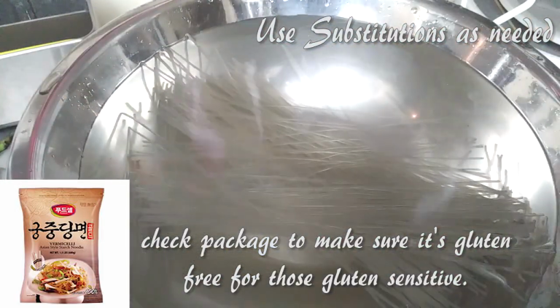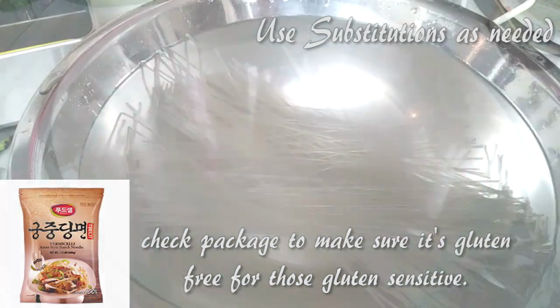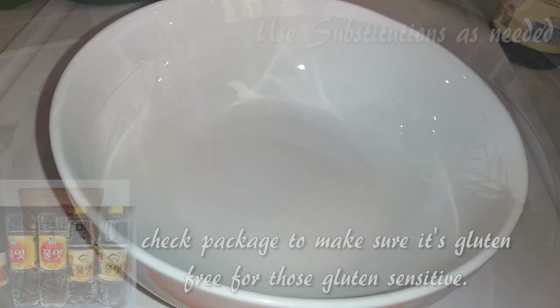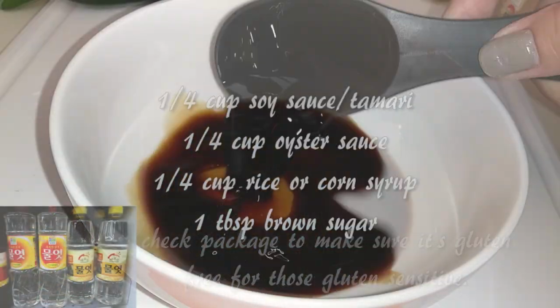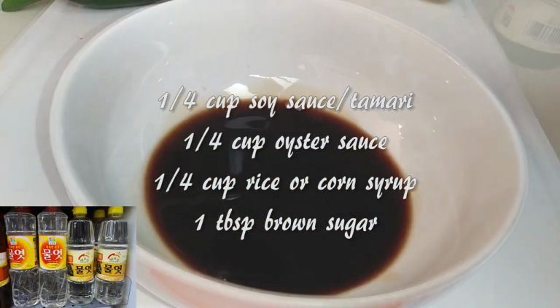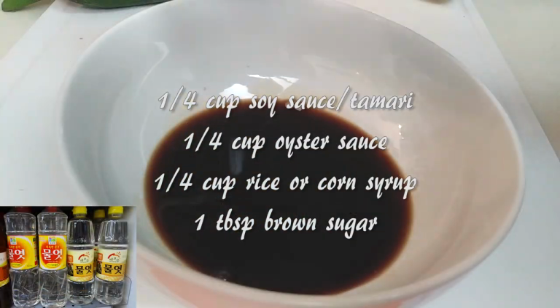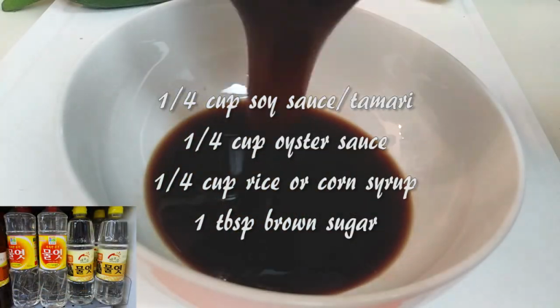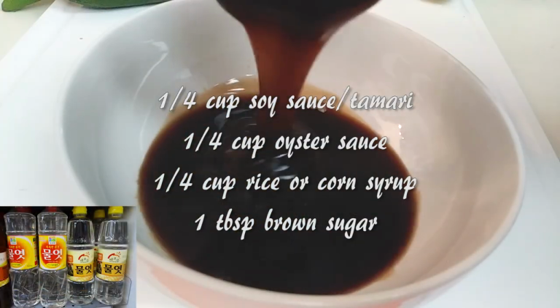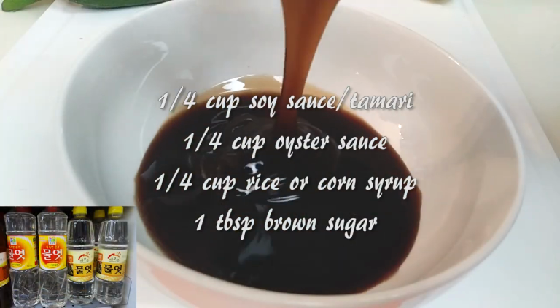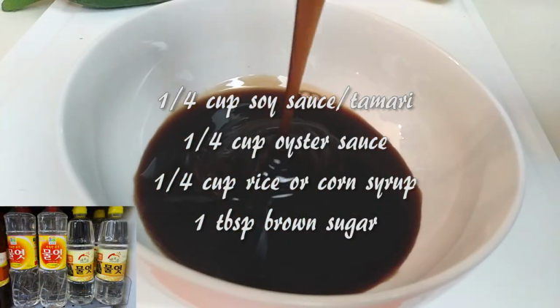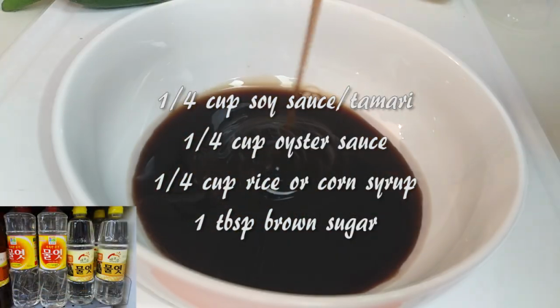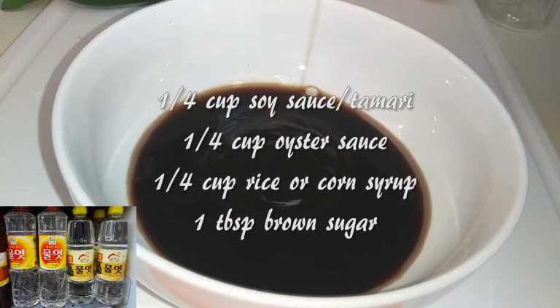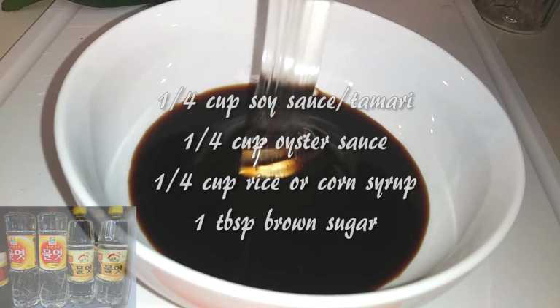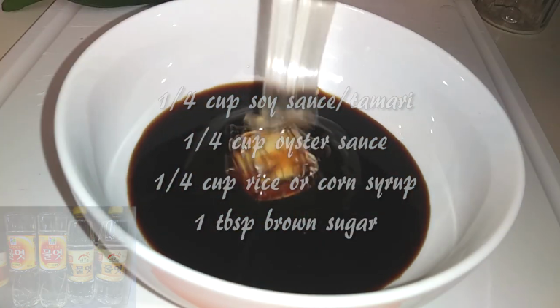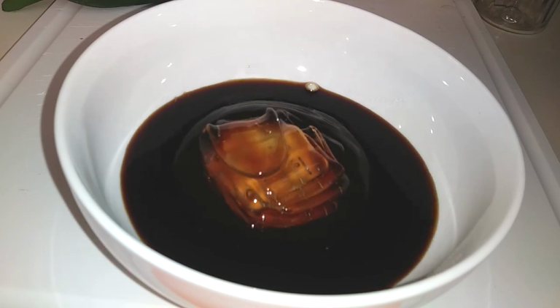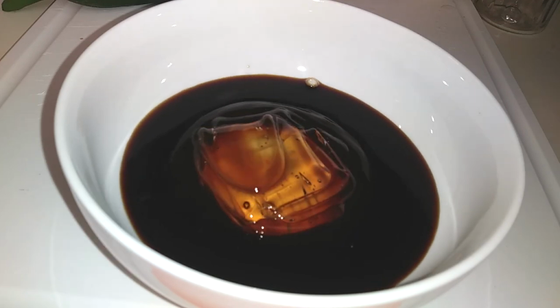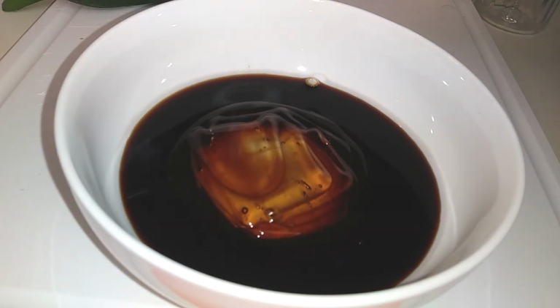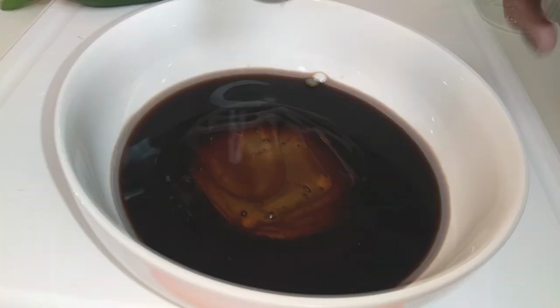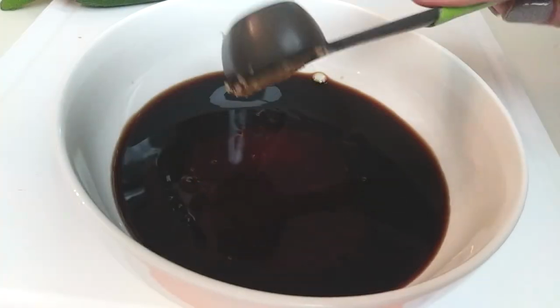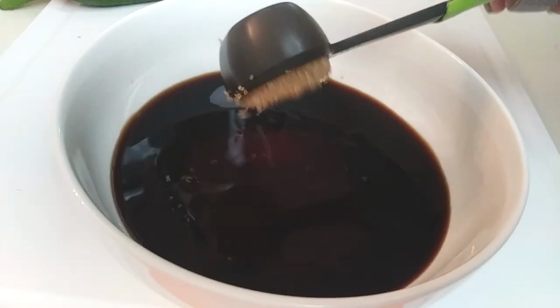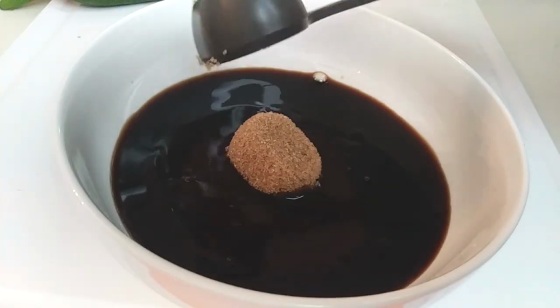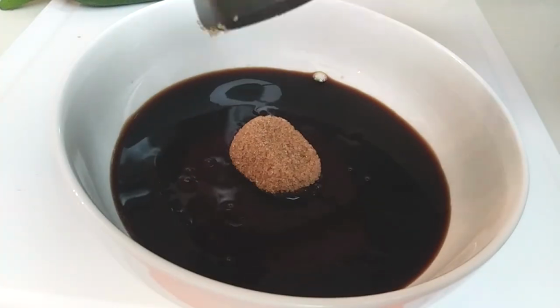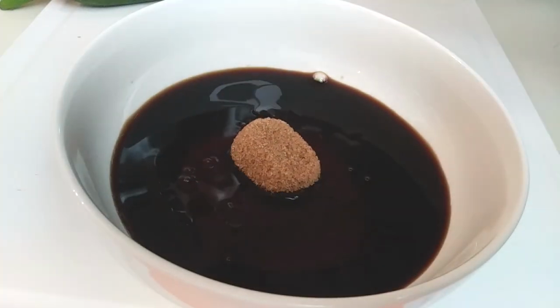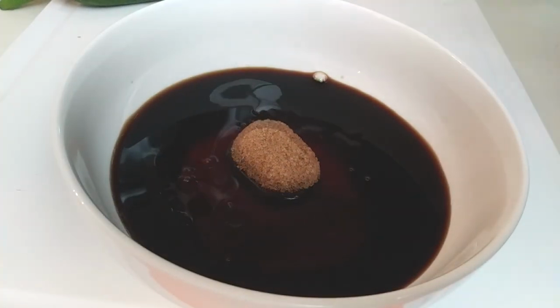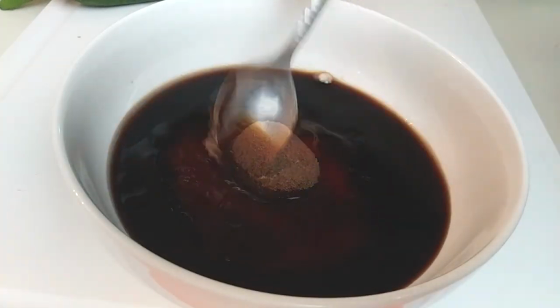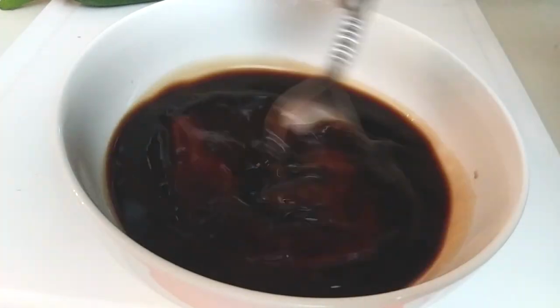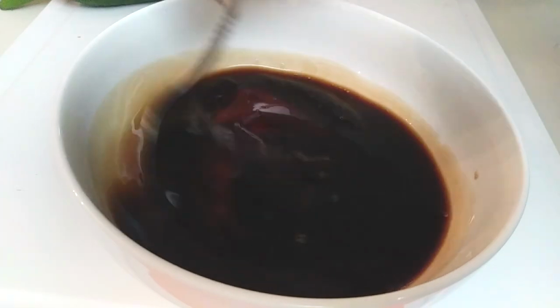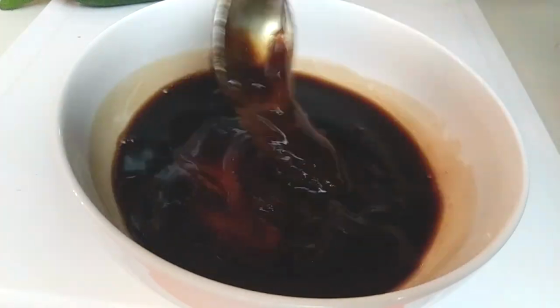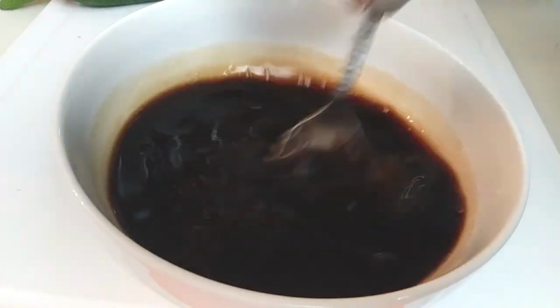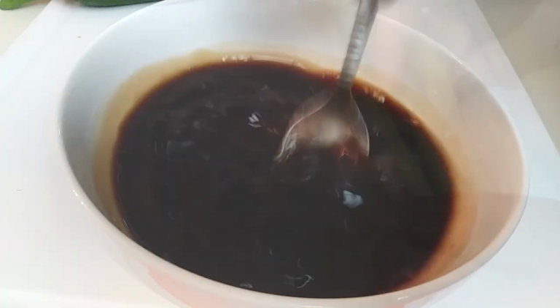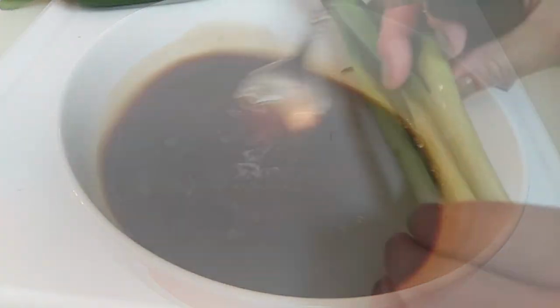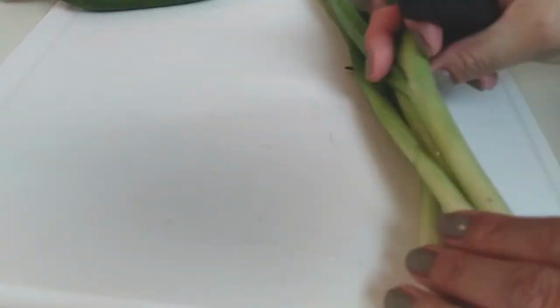Next we're going to use a quarter cup of tamari or soy sauce, a quarter cup of oyster sauce, and a quarter cup of rice or corn syrup. Add one tablespoon of brown sugar or brown sugar substitute, mix this well and set it aside.